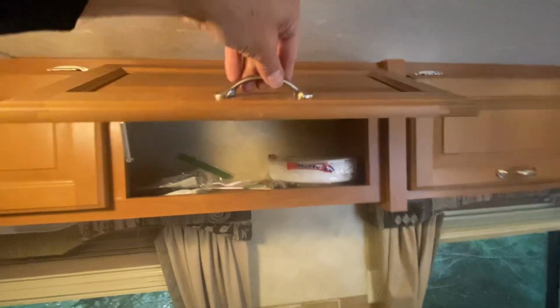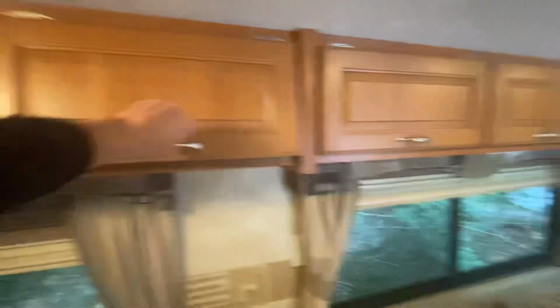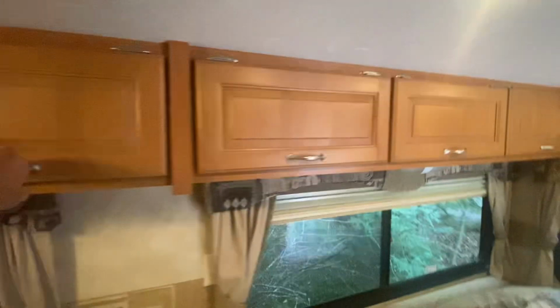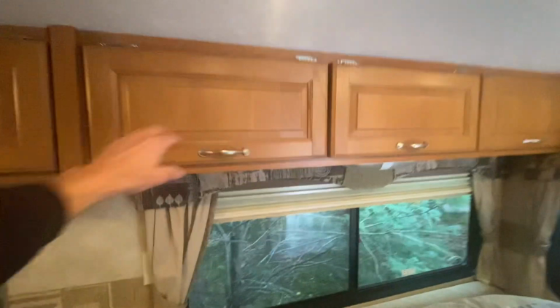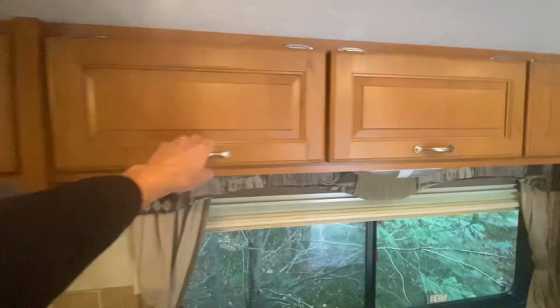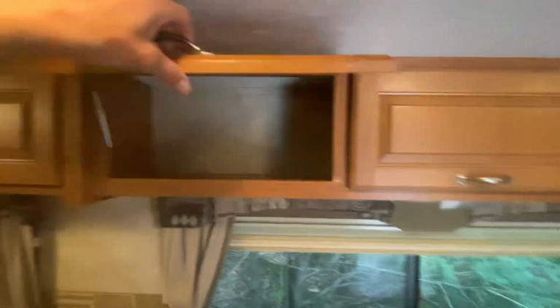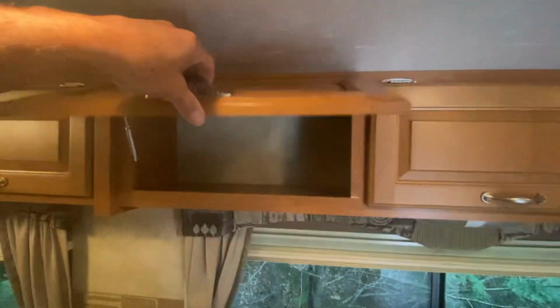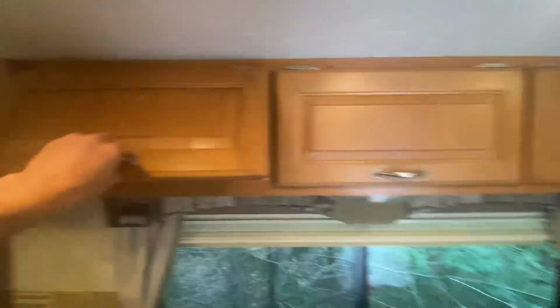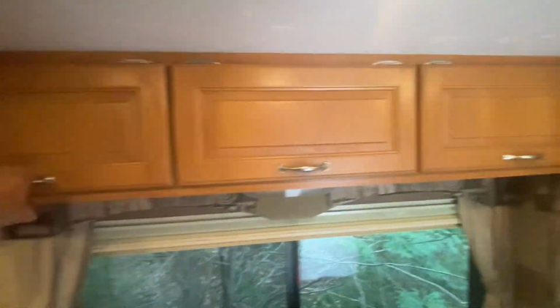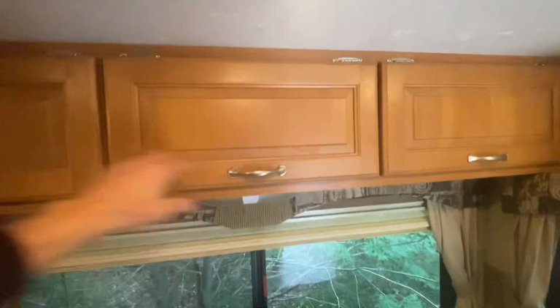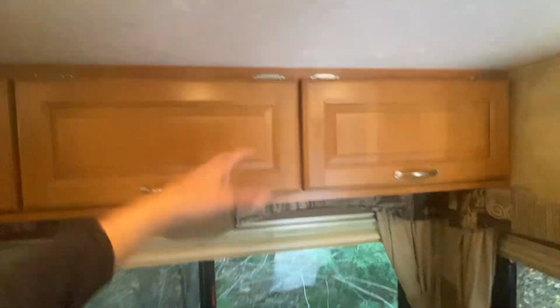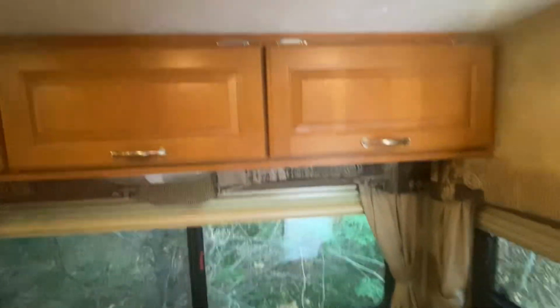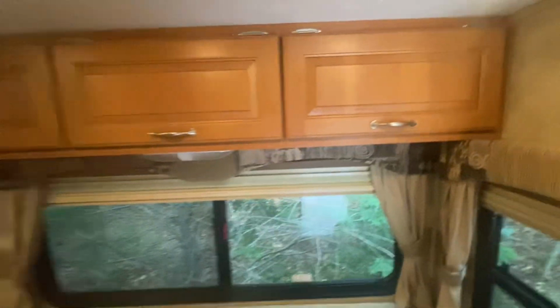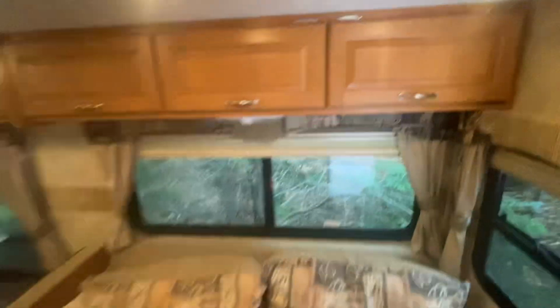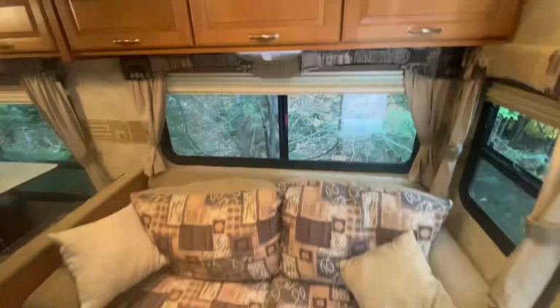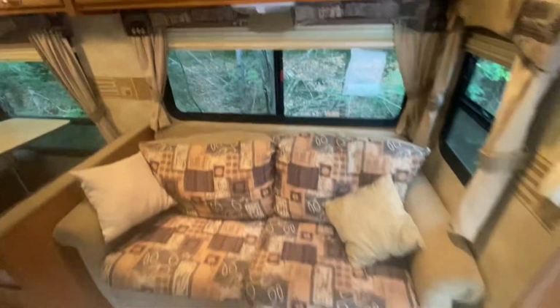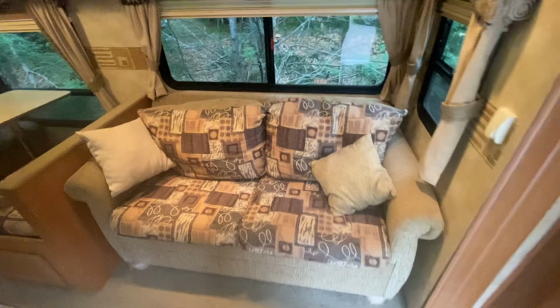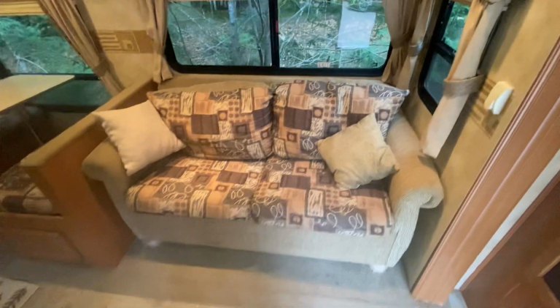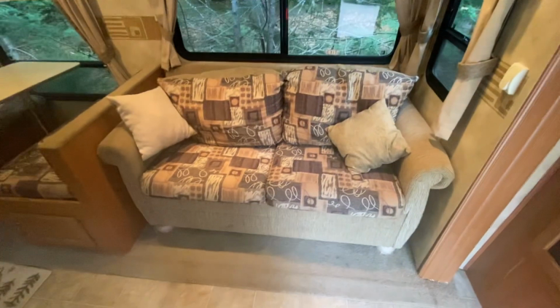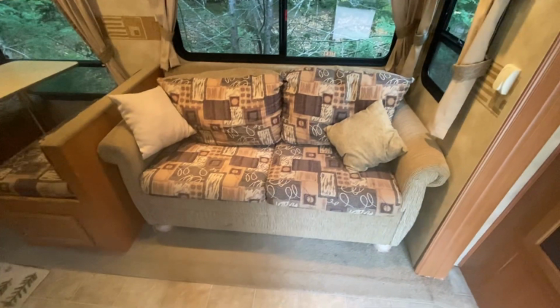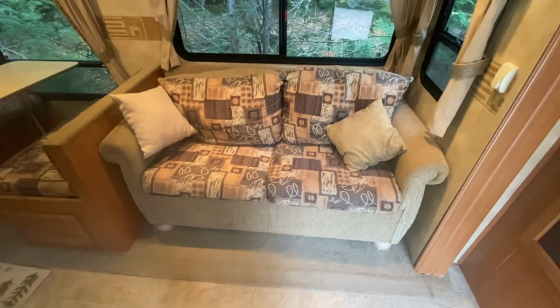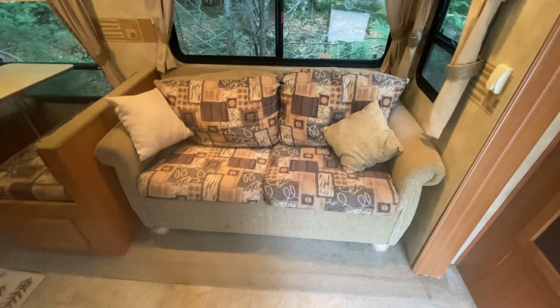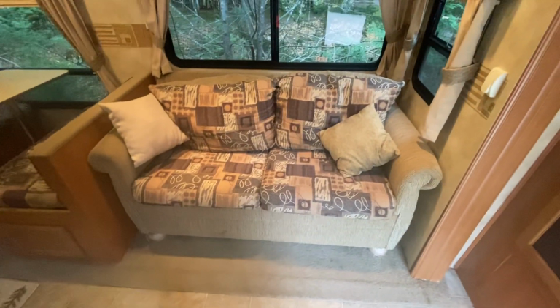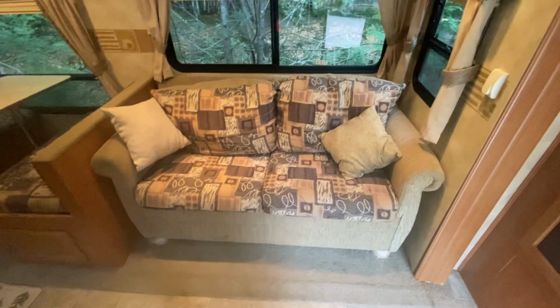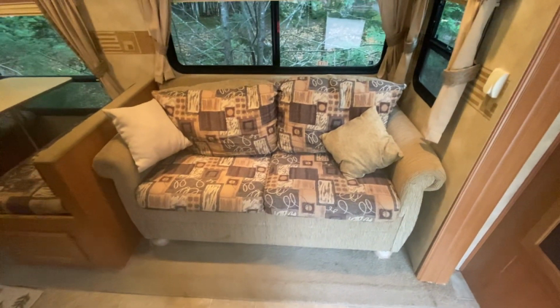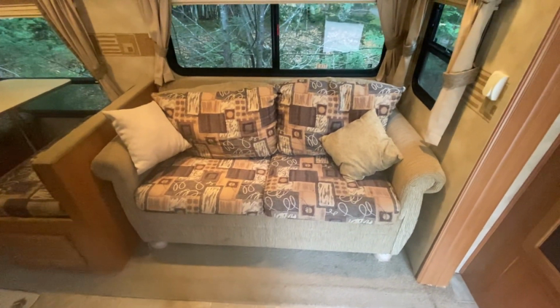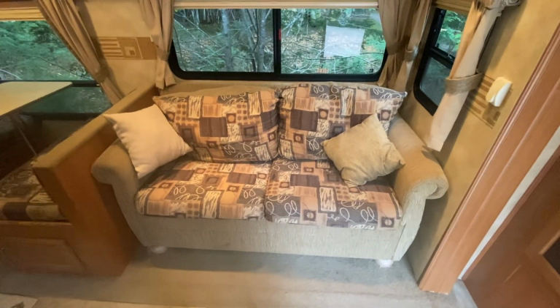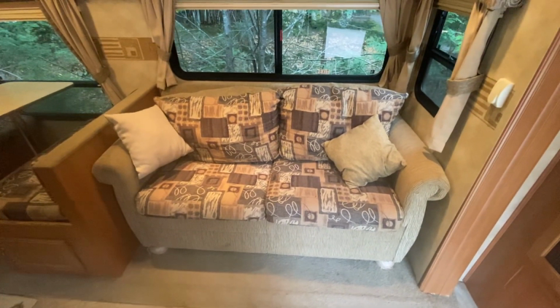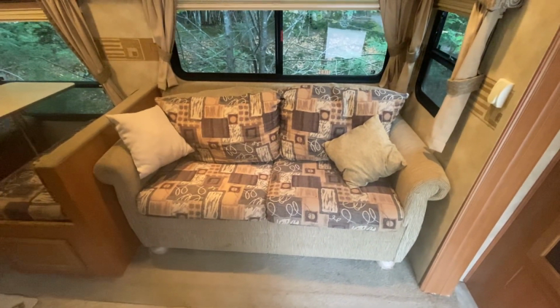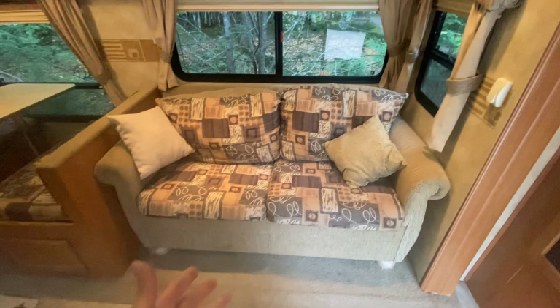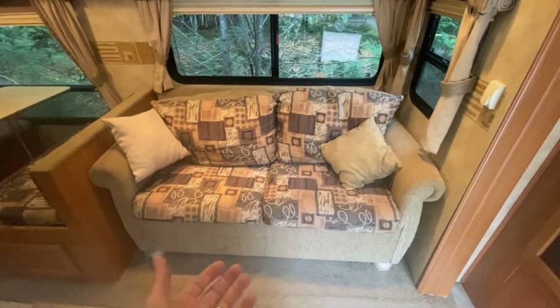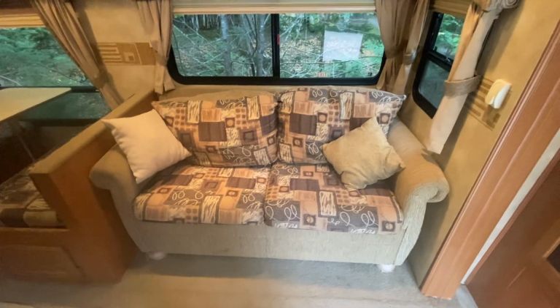Six of these total — plenty of space on this camper, I love that. These all have the same thing. And then here we have a sleeper sofa. The bed does pull out.